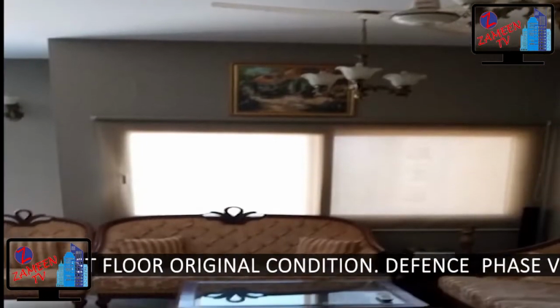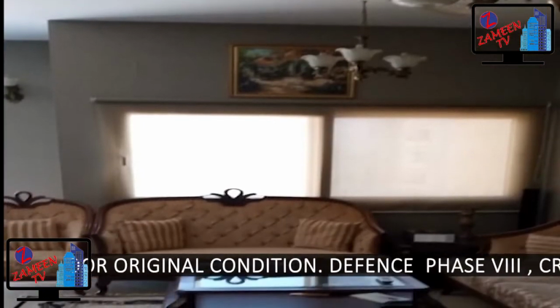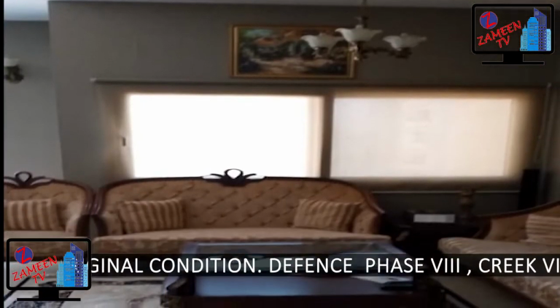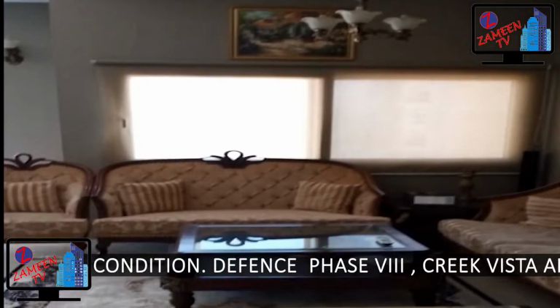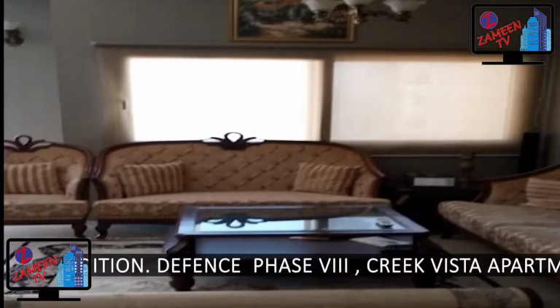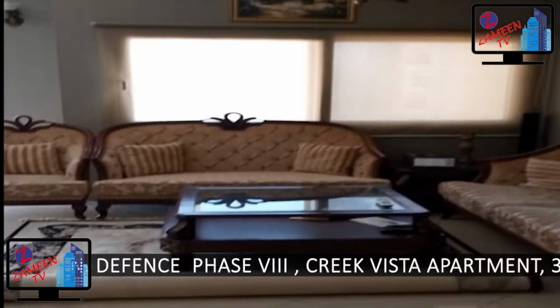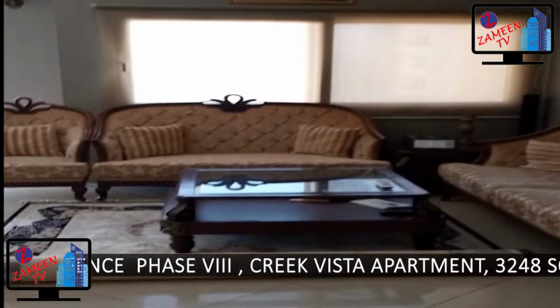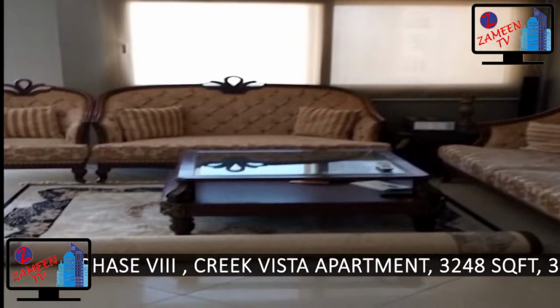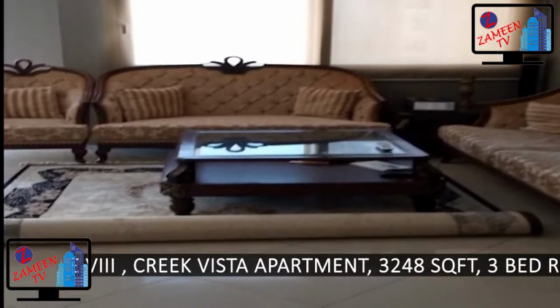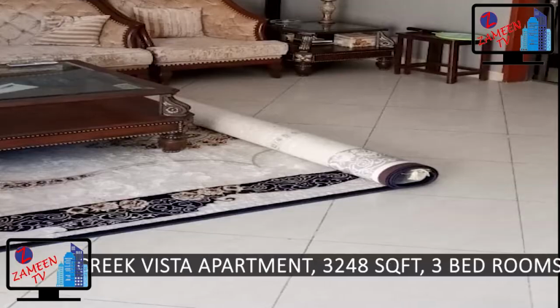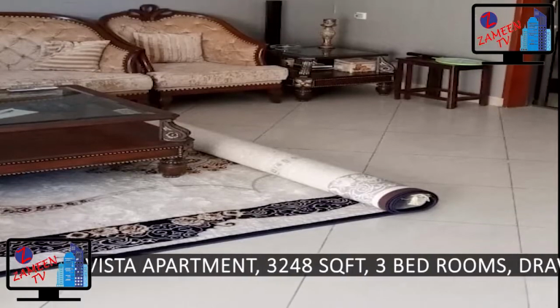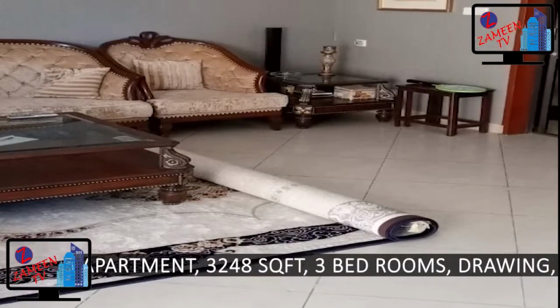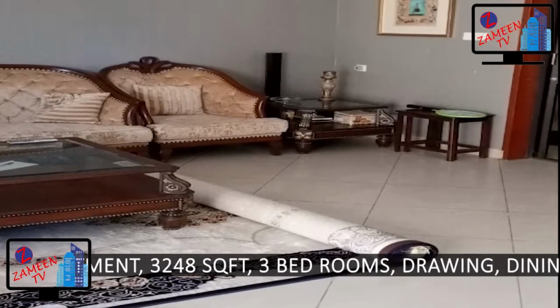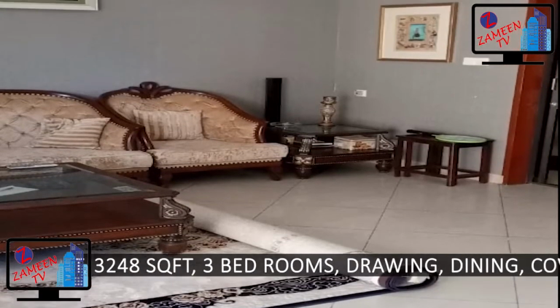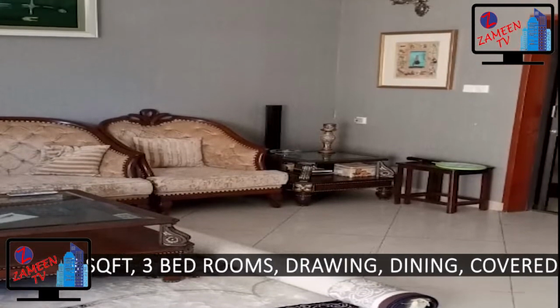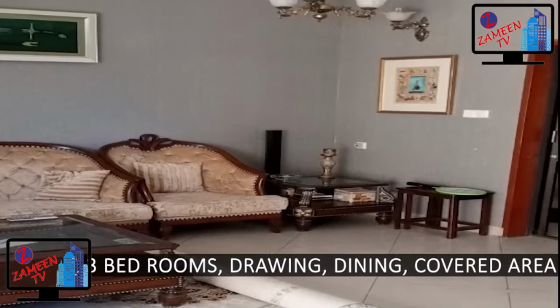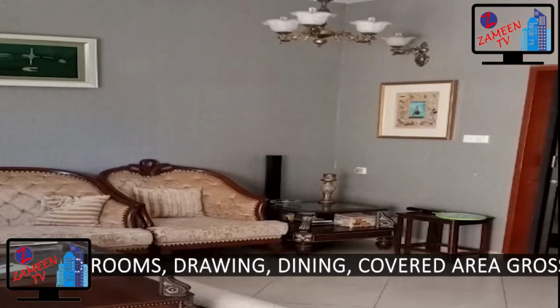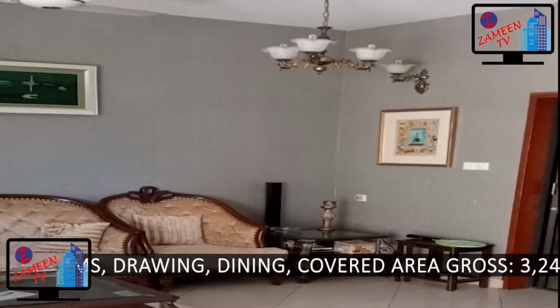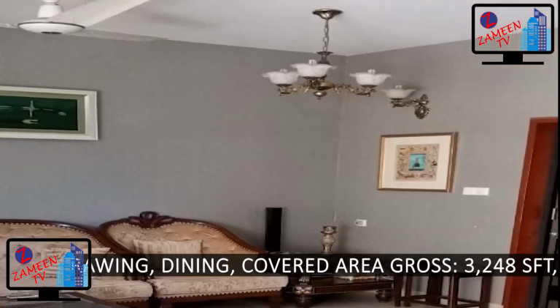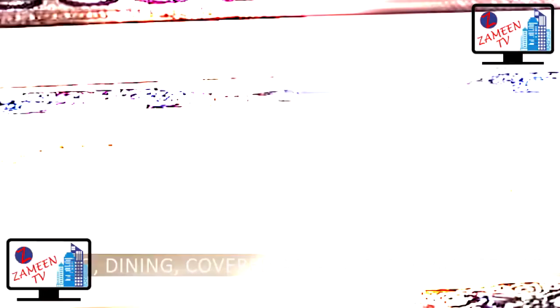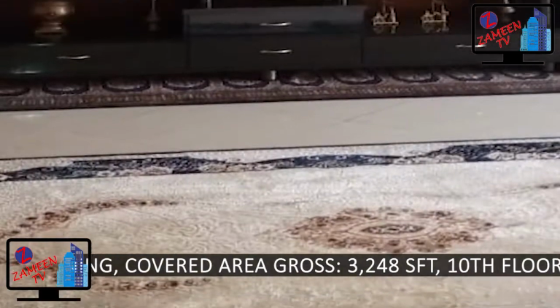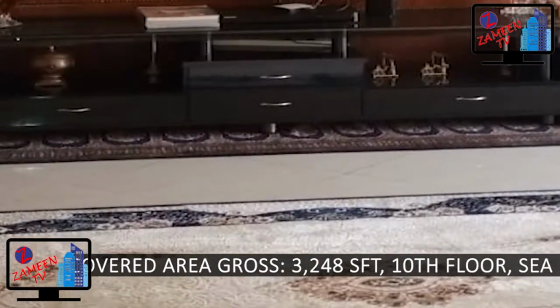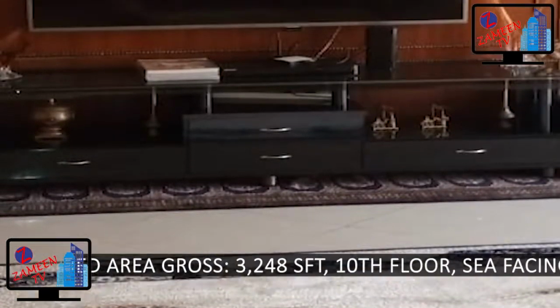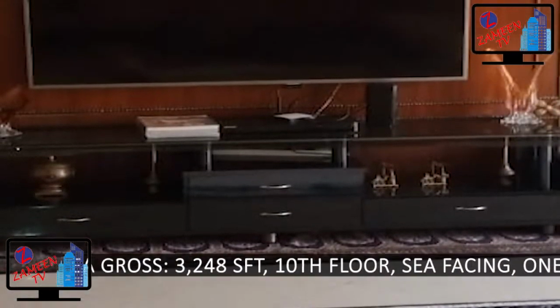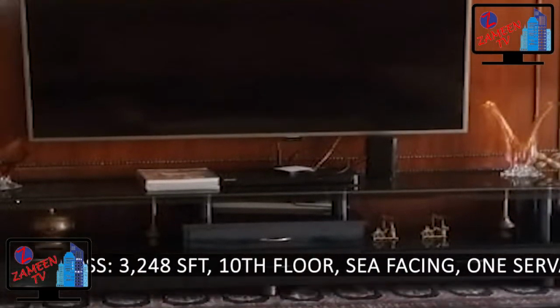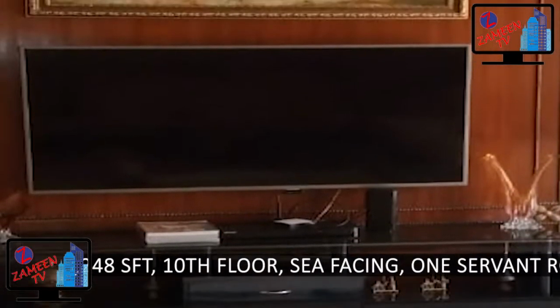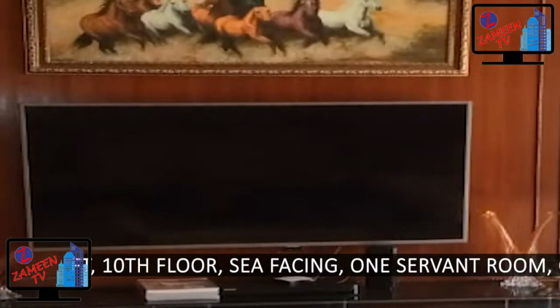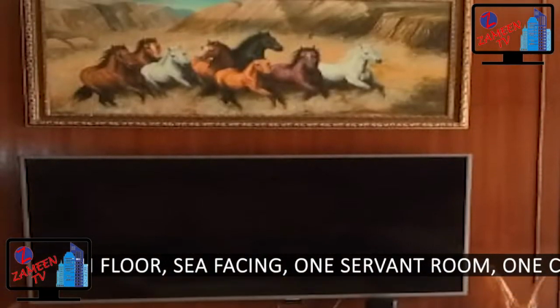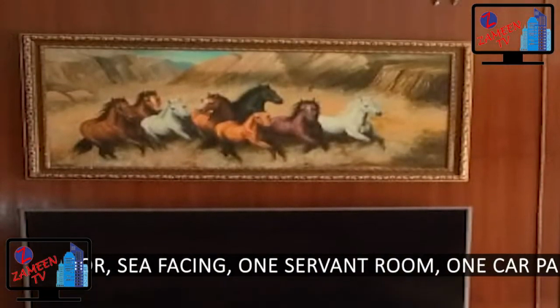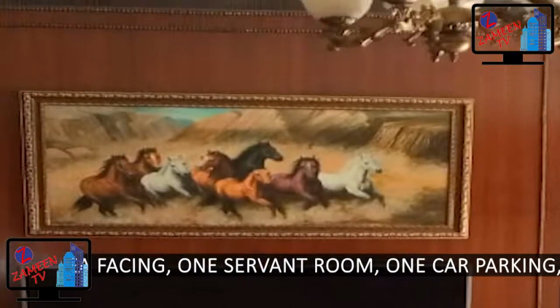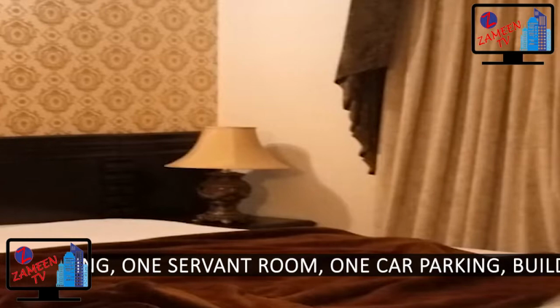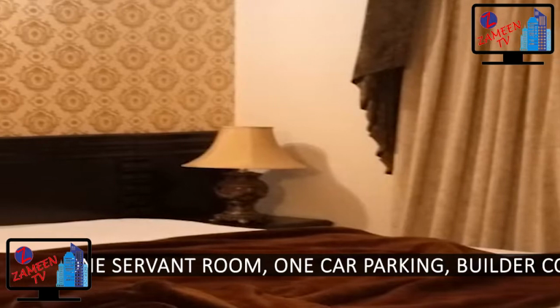Defense Phase 8, Creek Vista apartment. 3,248 square feet, 3 bedrooms, drawing, dining, covered area. Cross 3,248 square feet. 10th floor, sea facing.